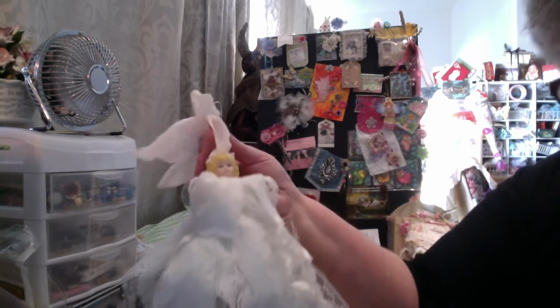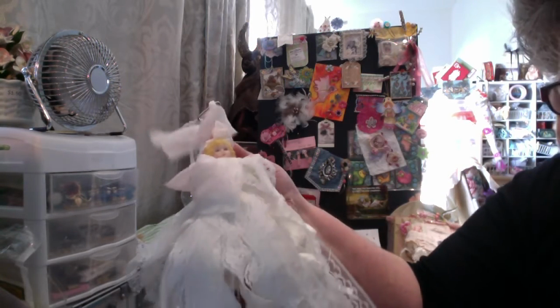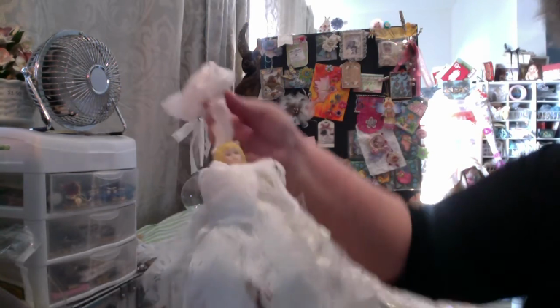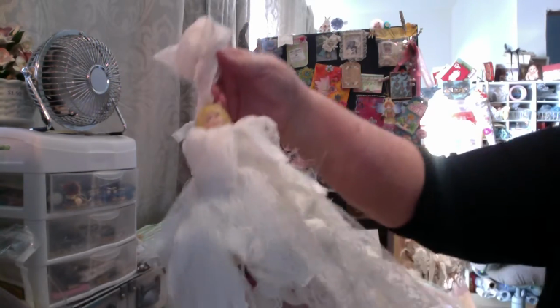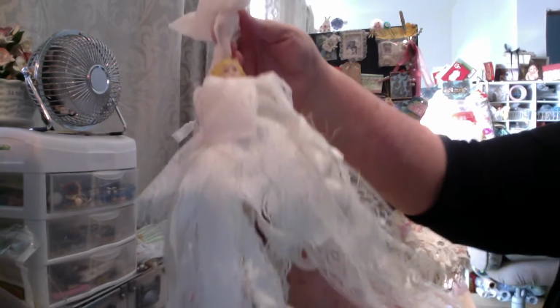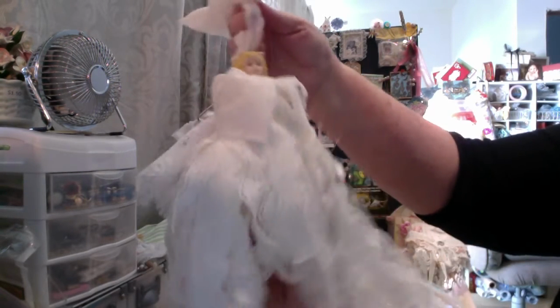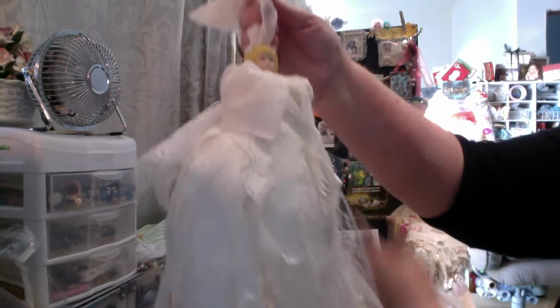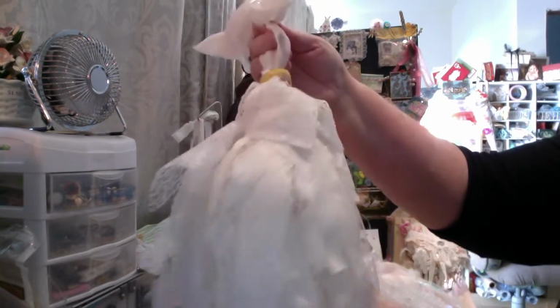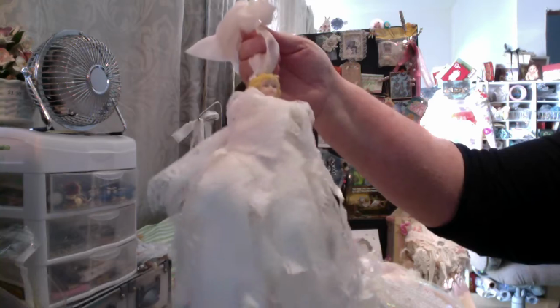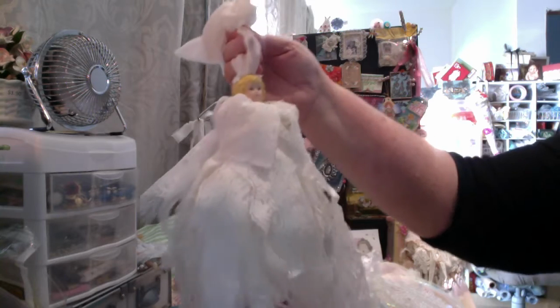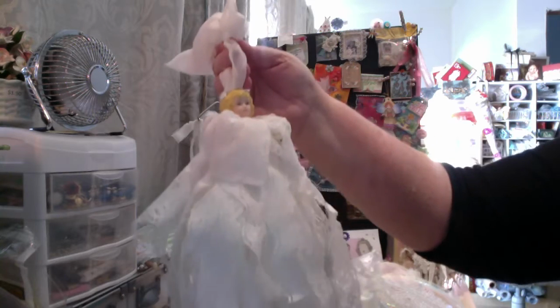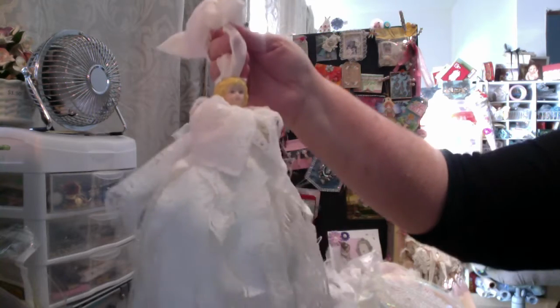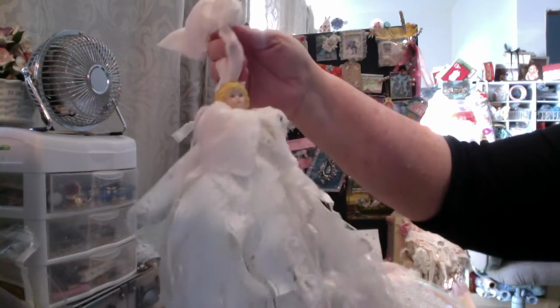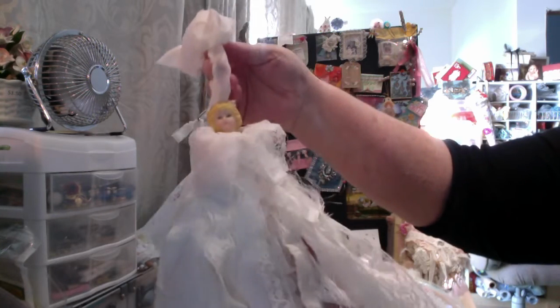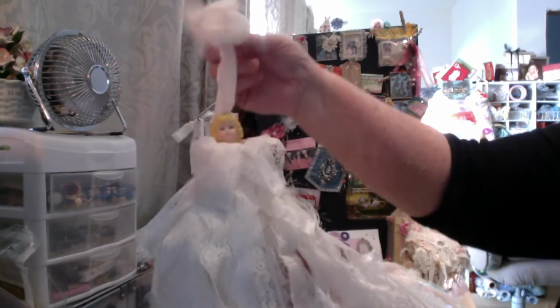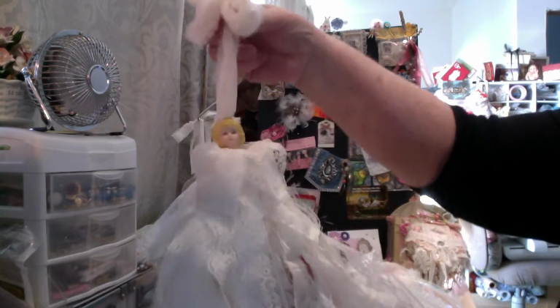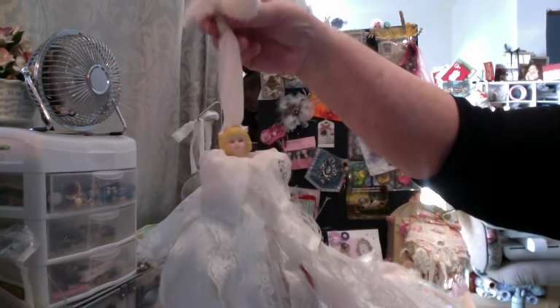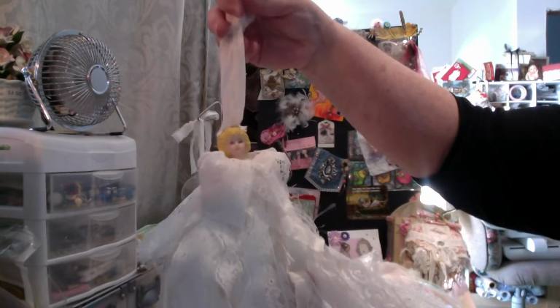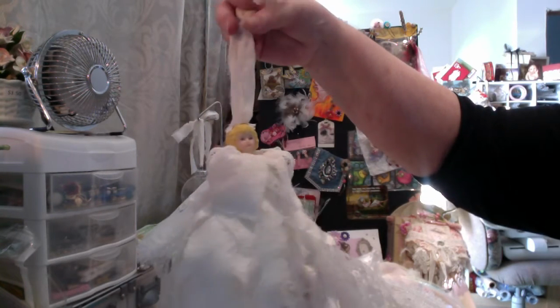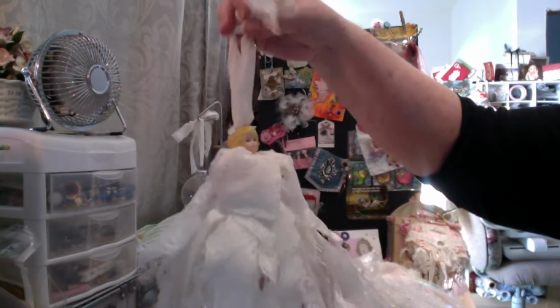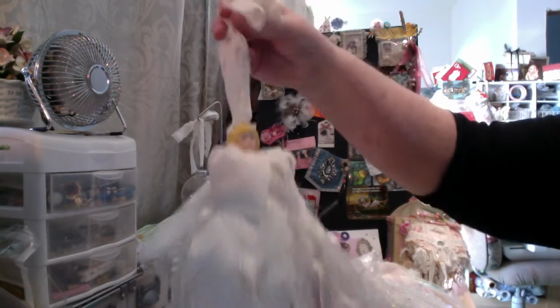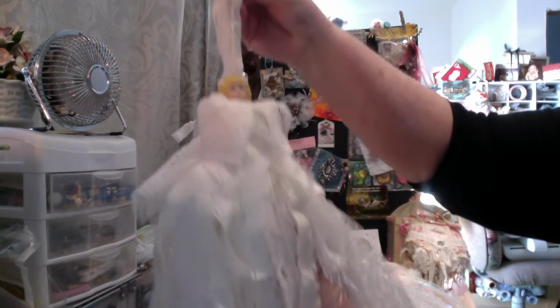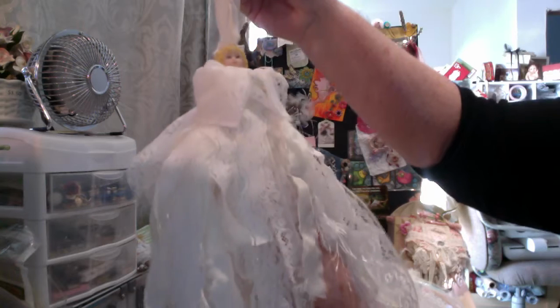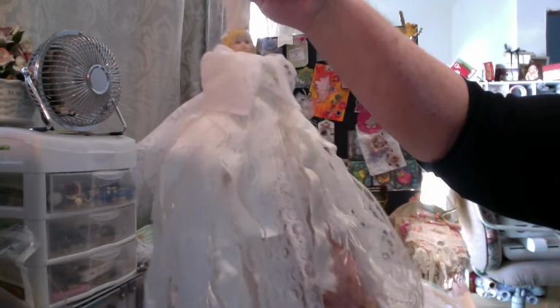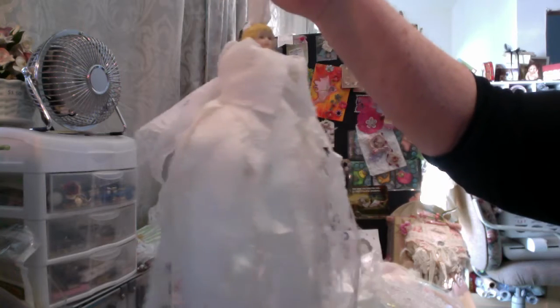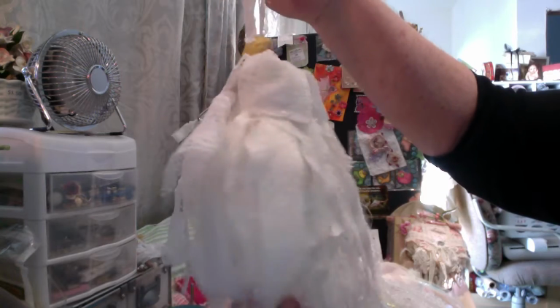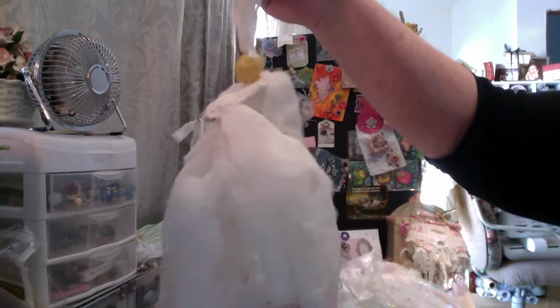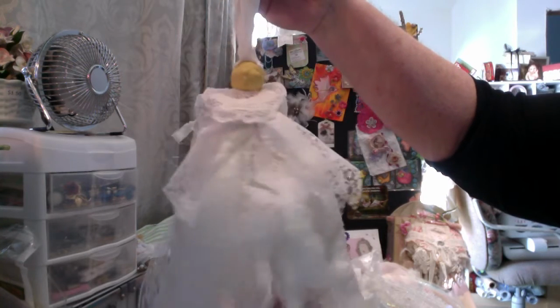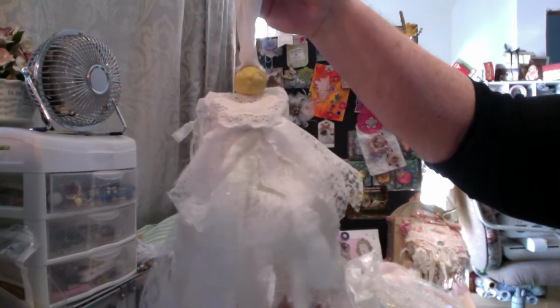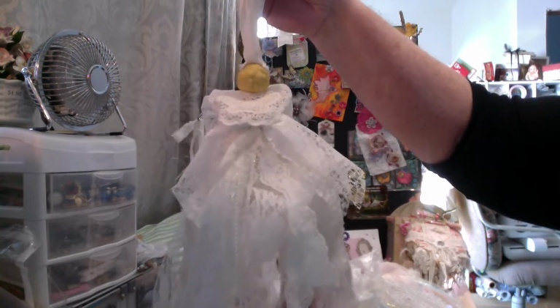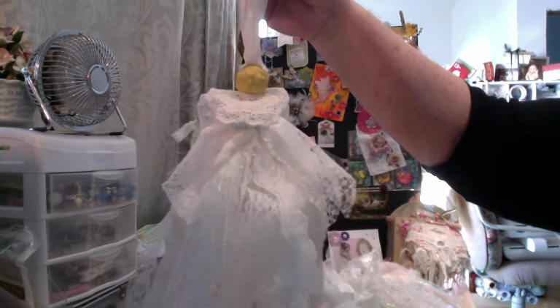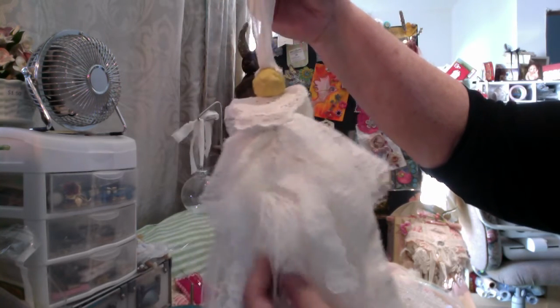So here's an idea what they look like. And they're all a little different. They all hang up by their ribbon, so you could hang them up anywhere or on the tree if you wanted to.